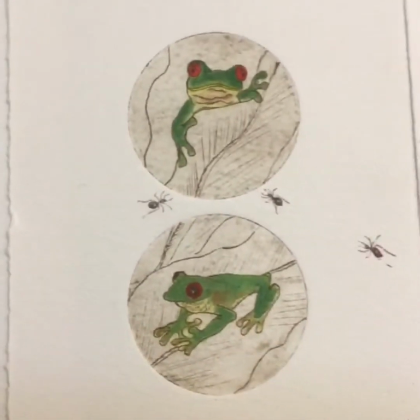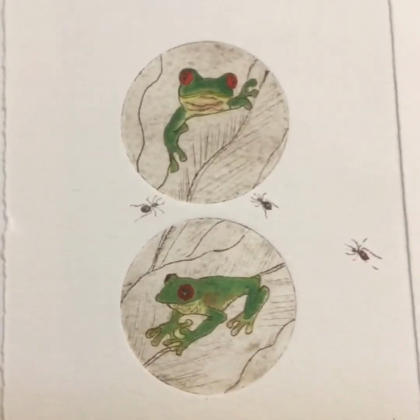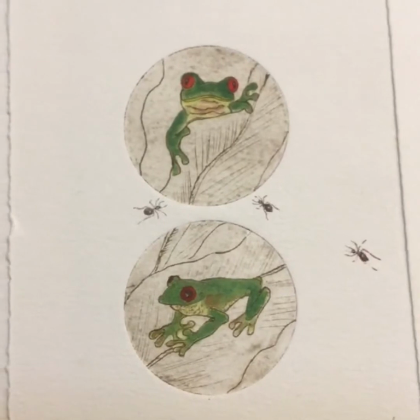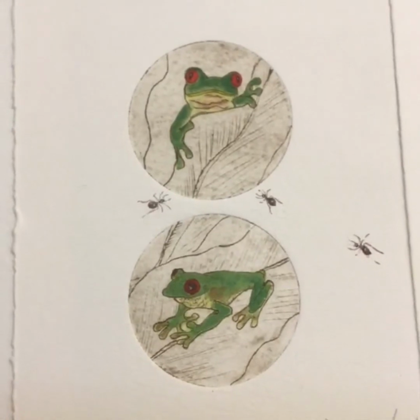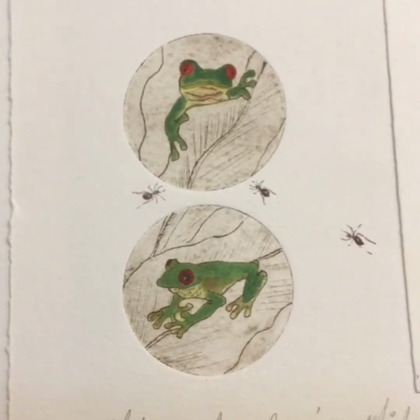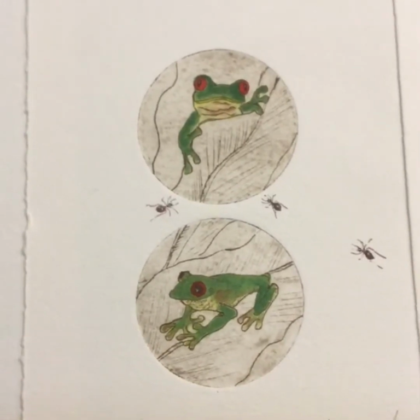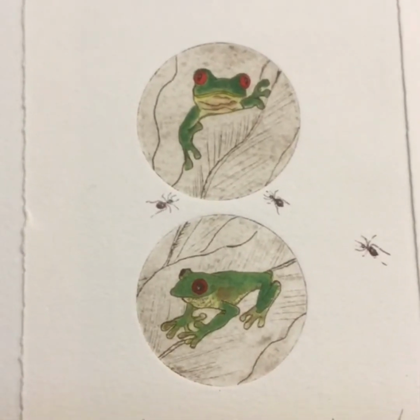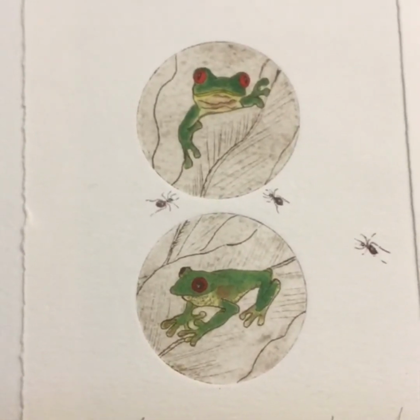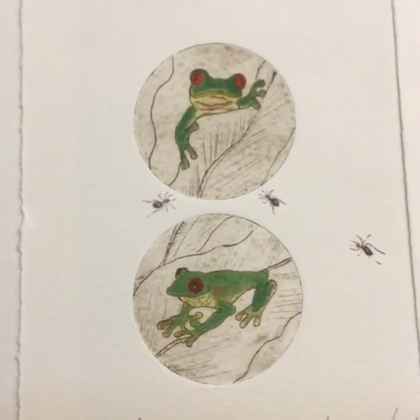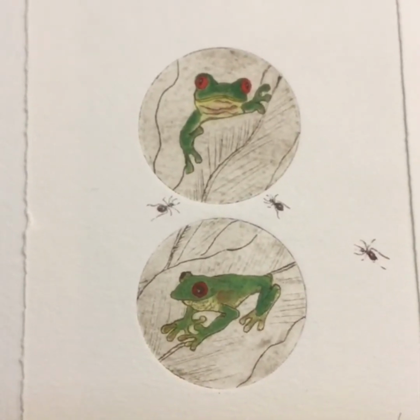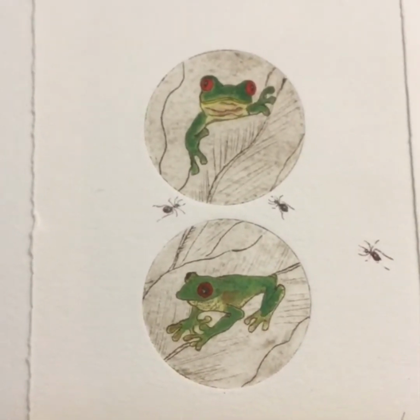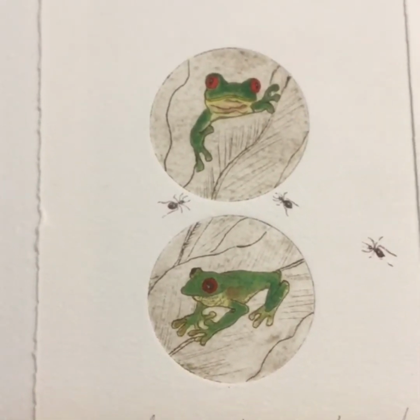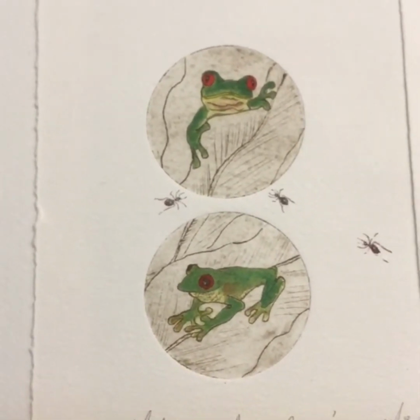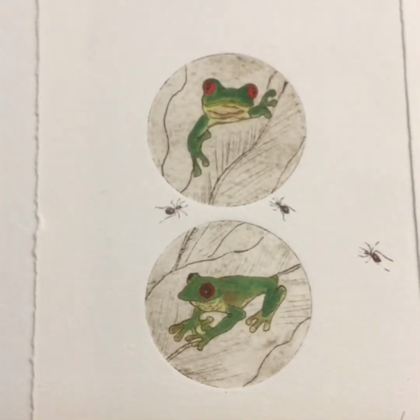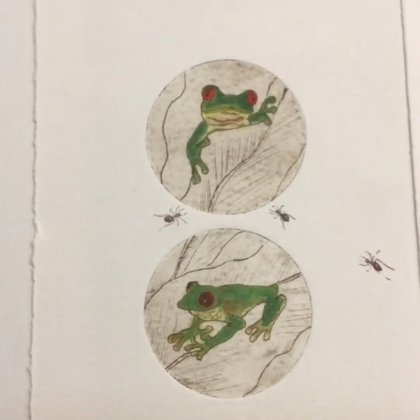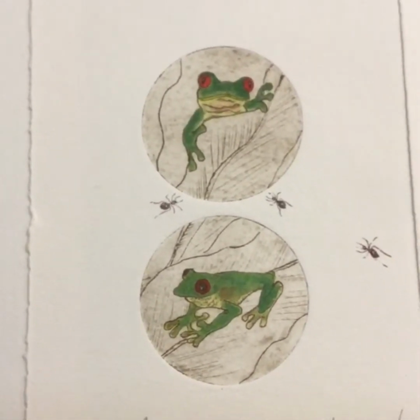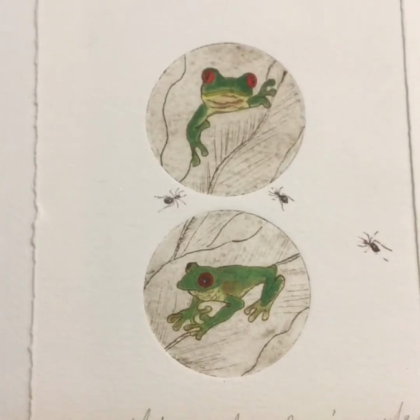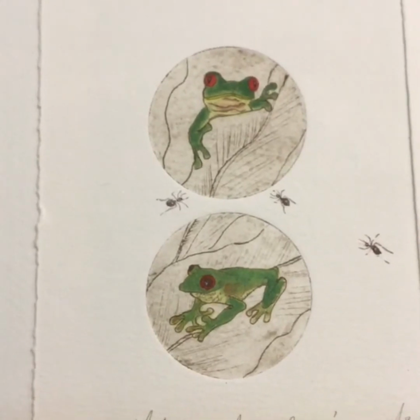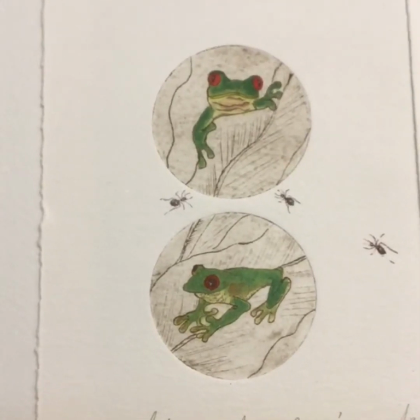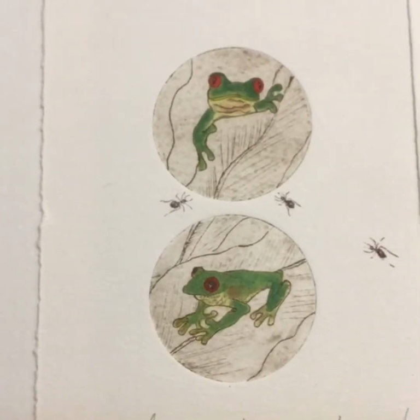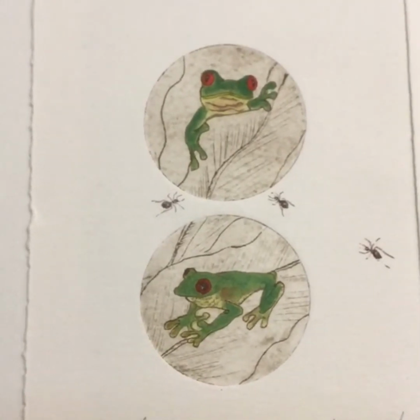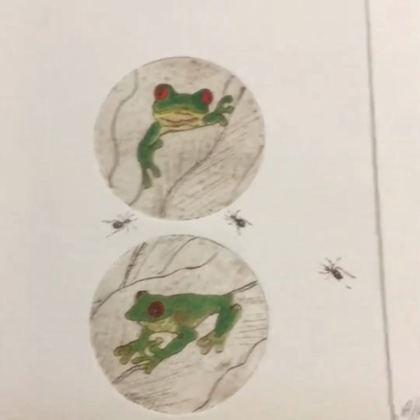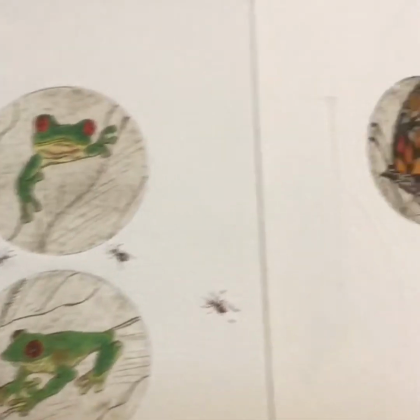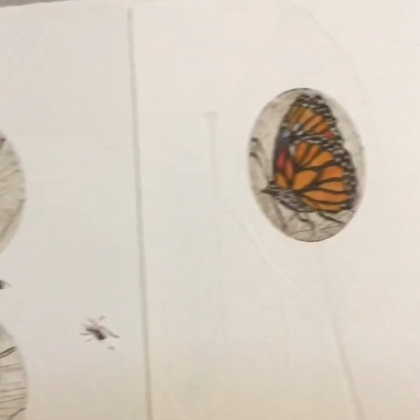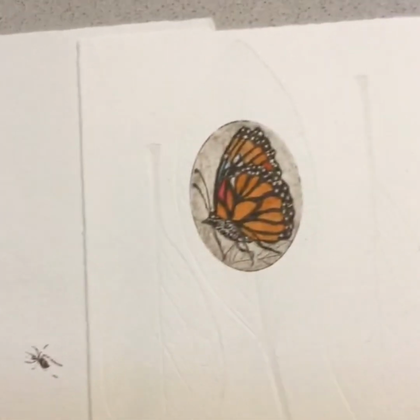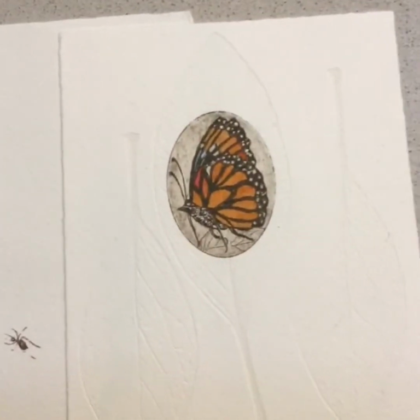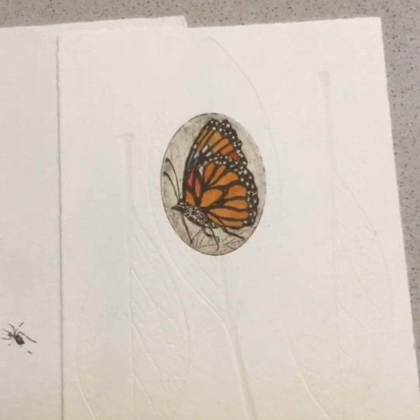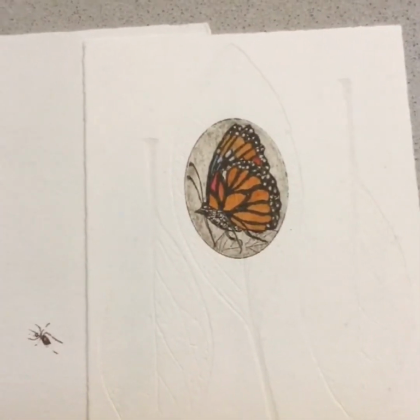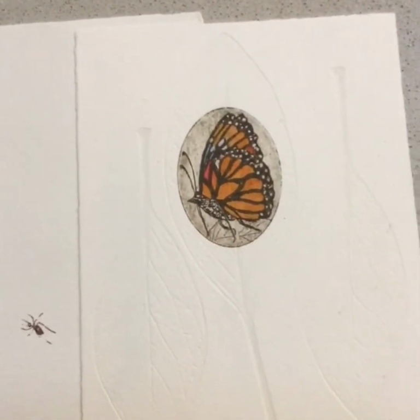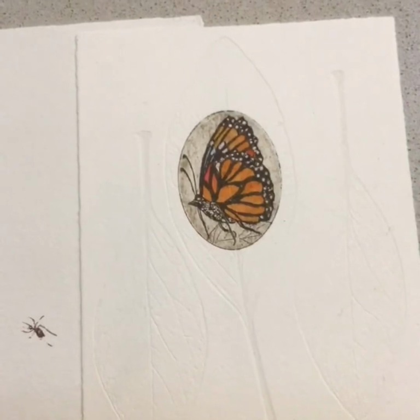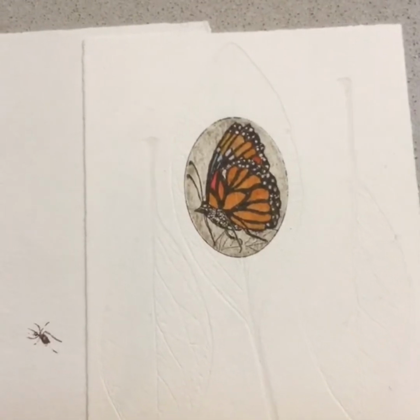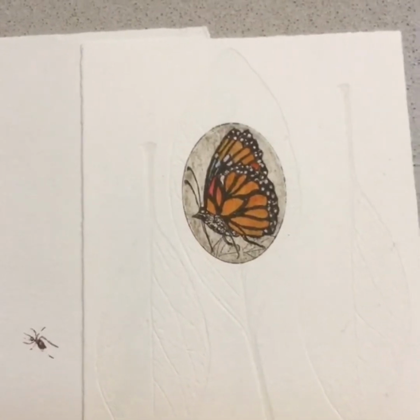Frogs — I have 17 frog ponds and these are green-eyed tree frogs. And butterflies, I also have these hatching in my garden.